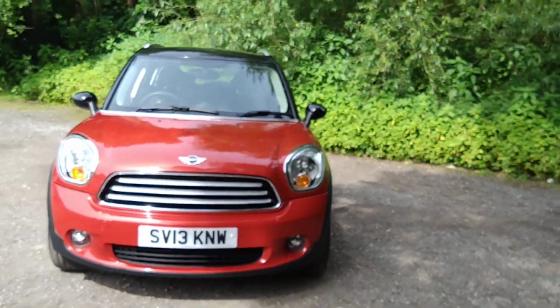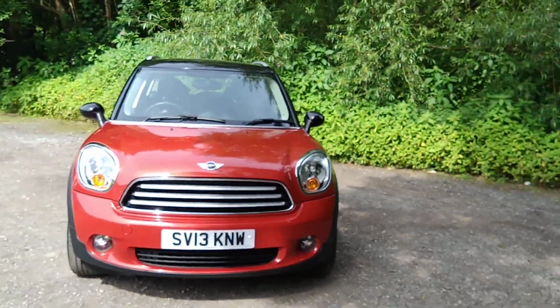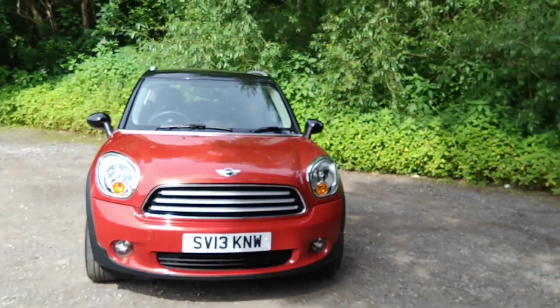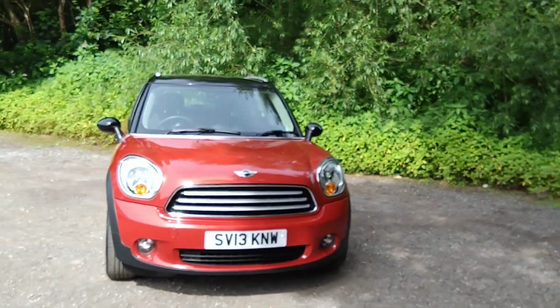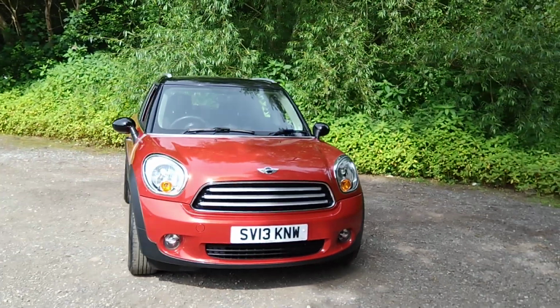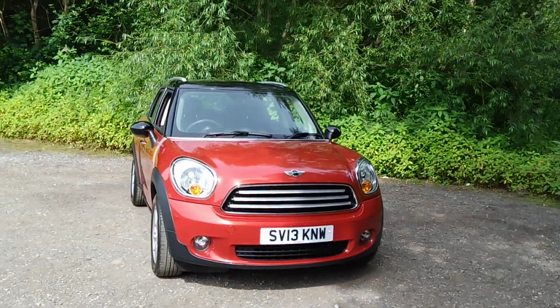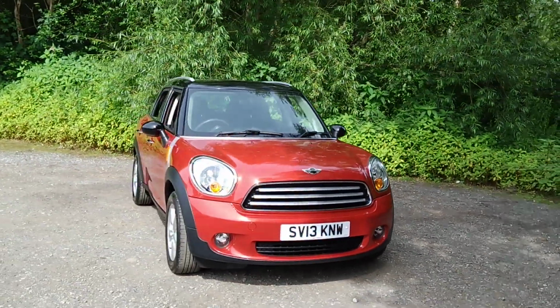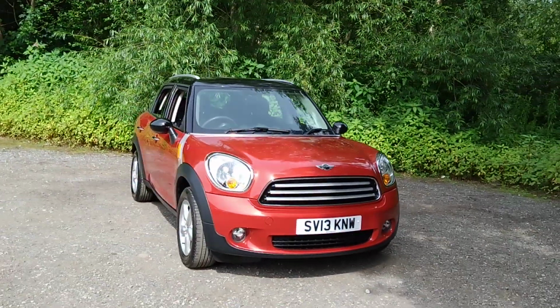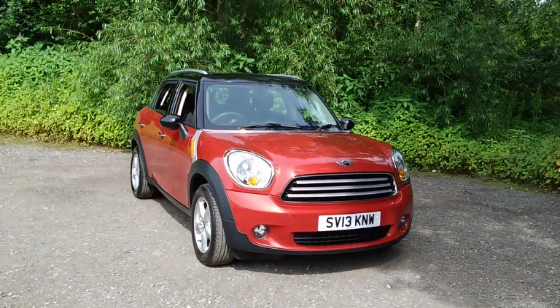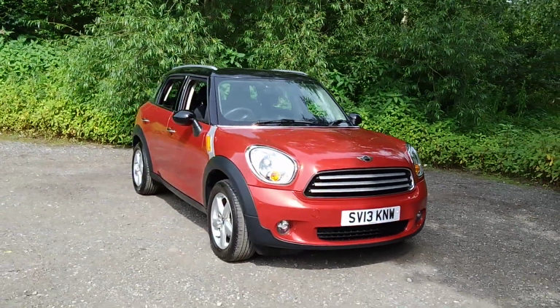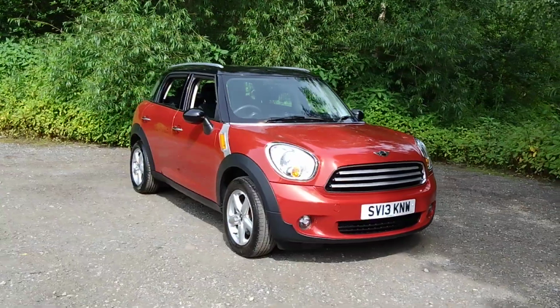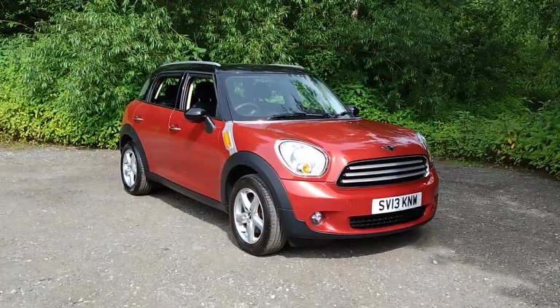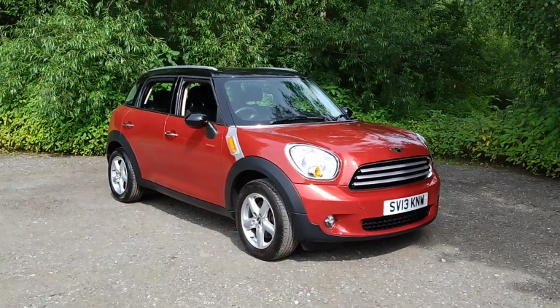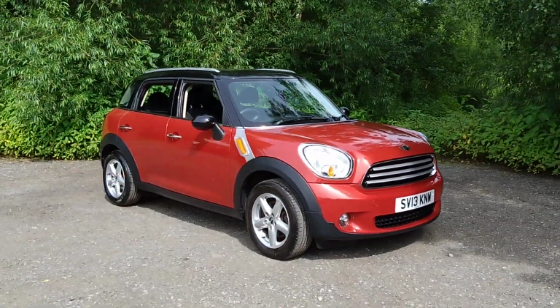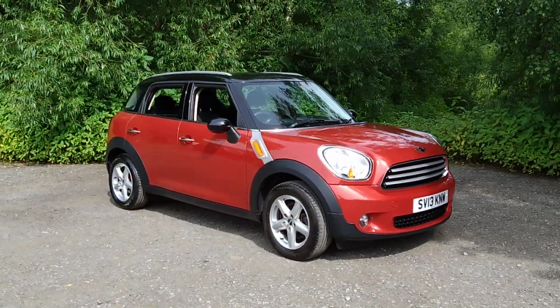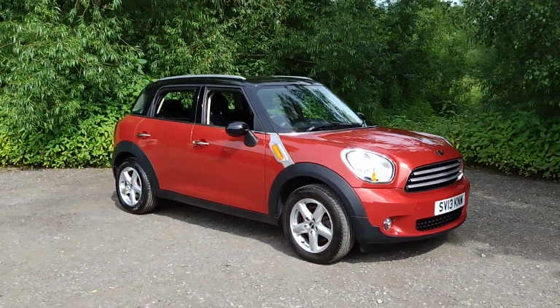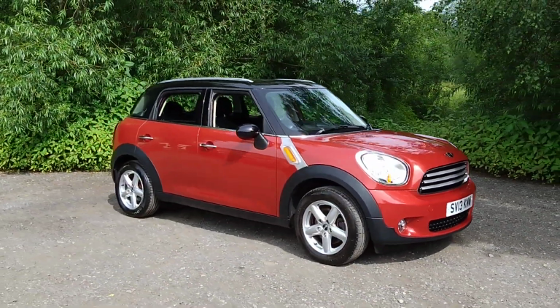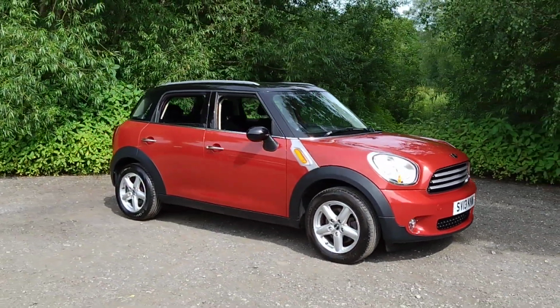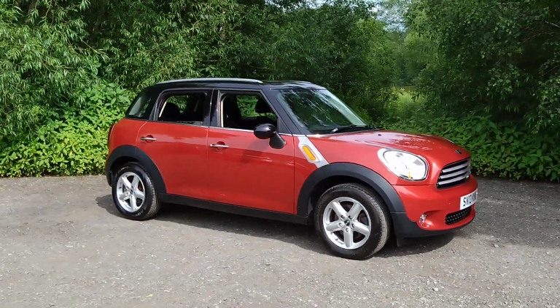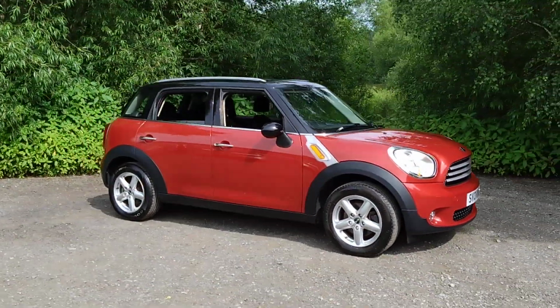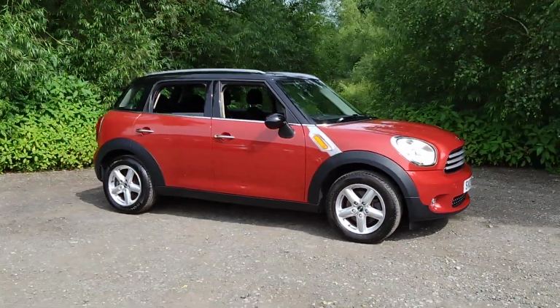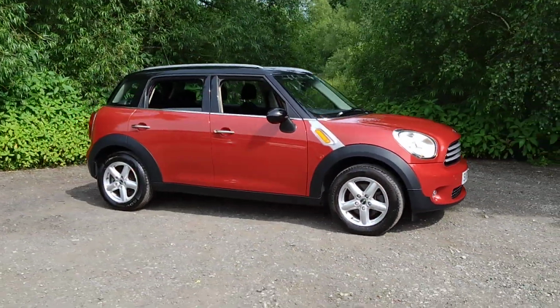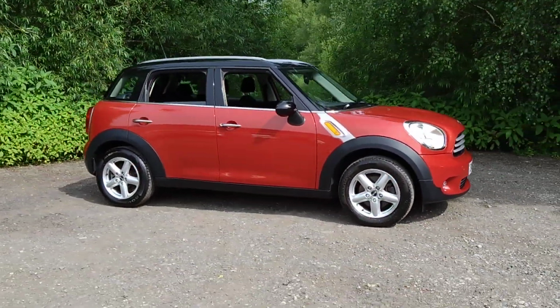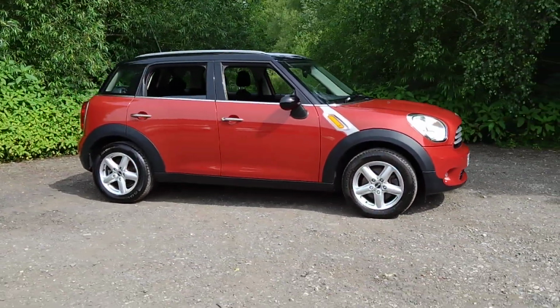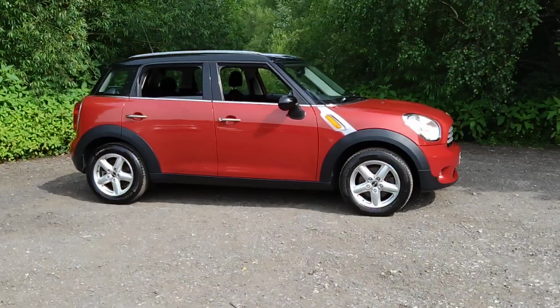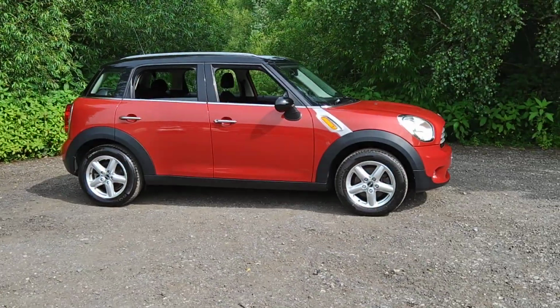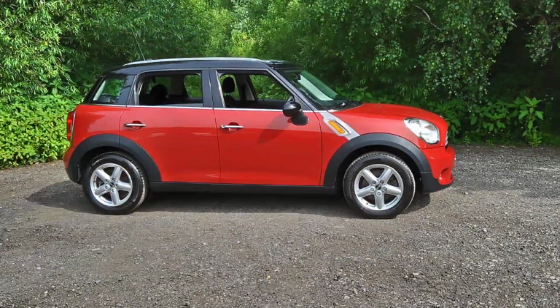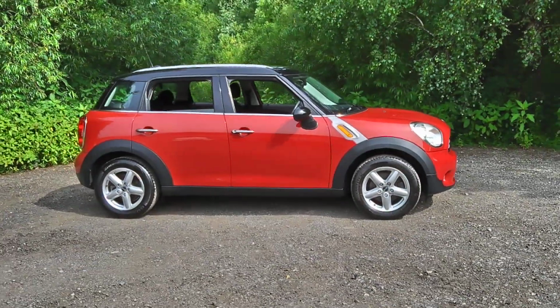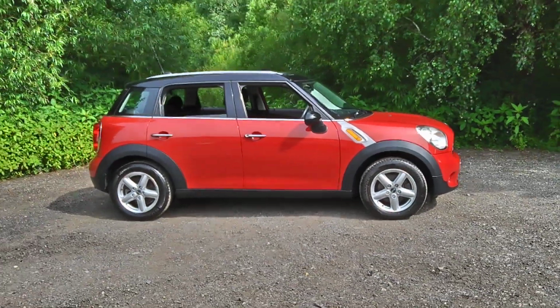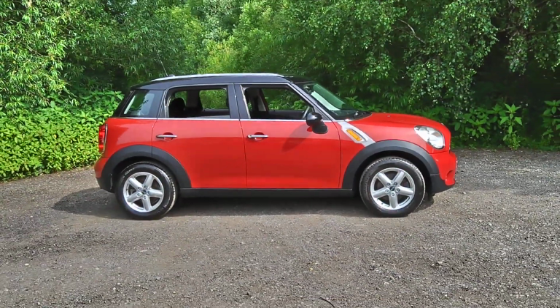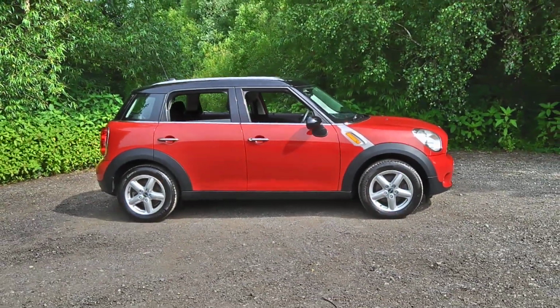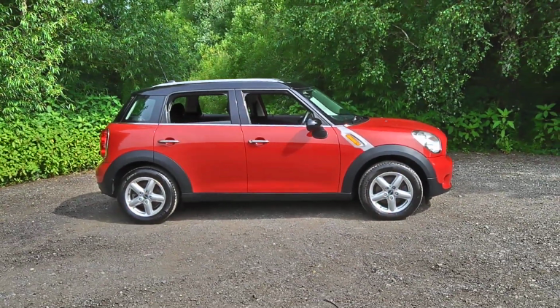For more information, or to arrange a test drive, please call us on 0161 494 2113, or visit our website at www.mouselow.co.uk. Thank you for watching.